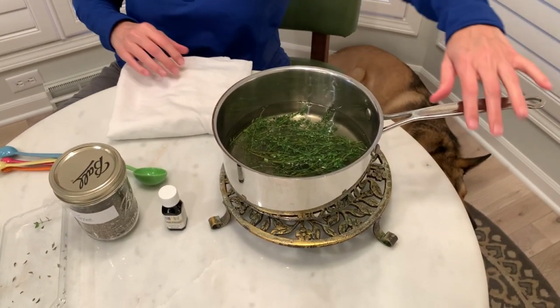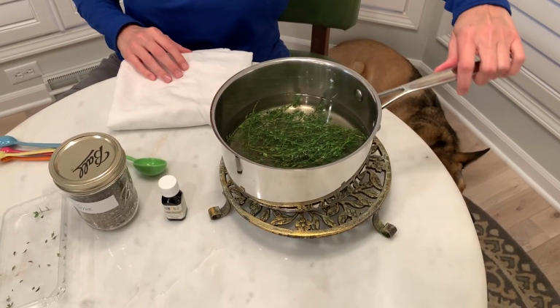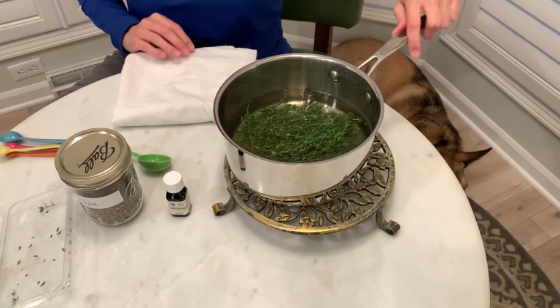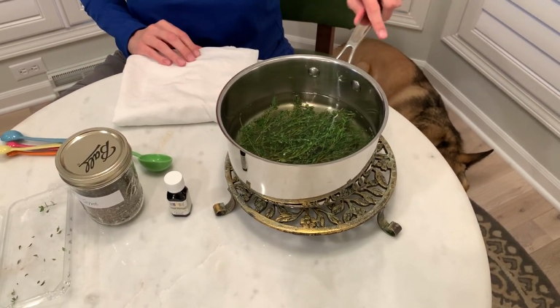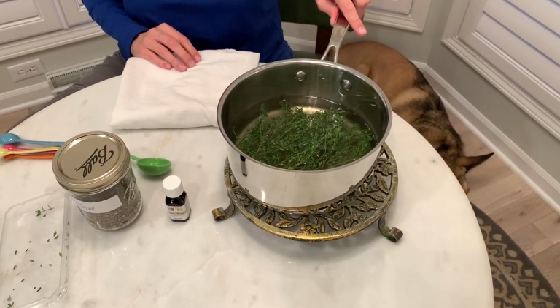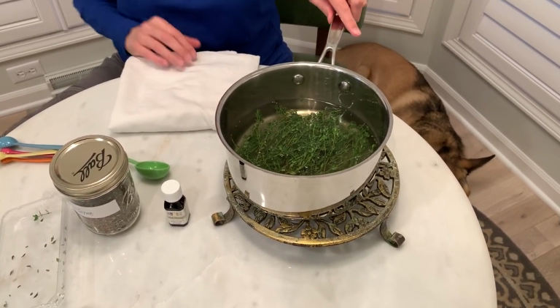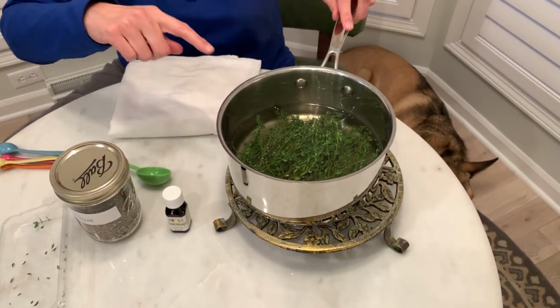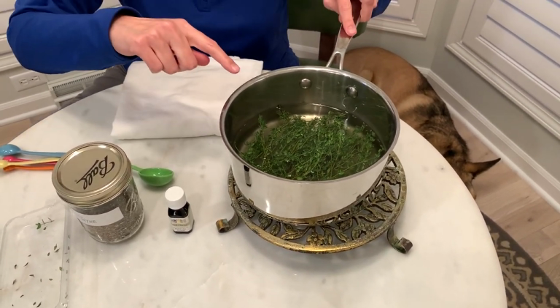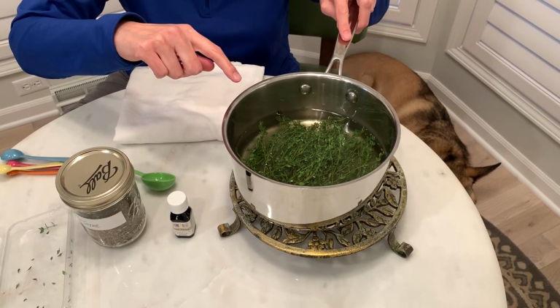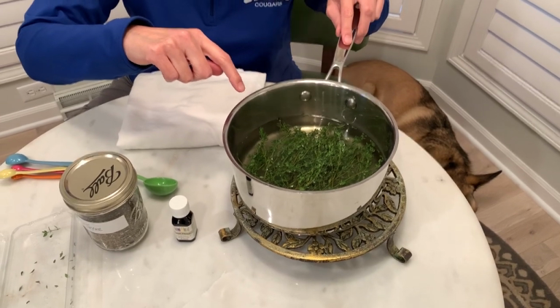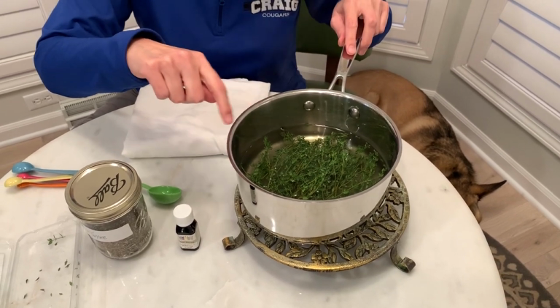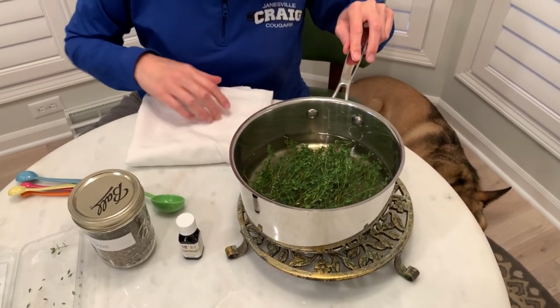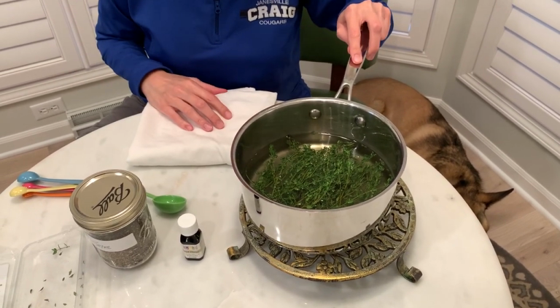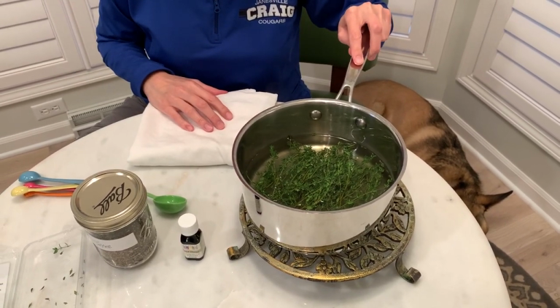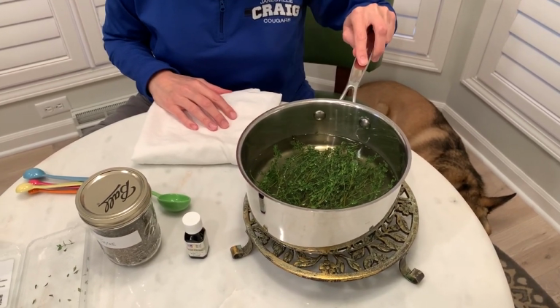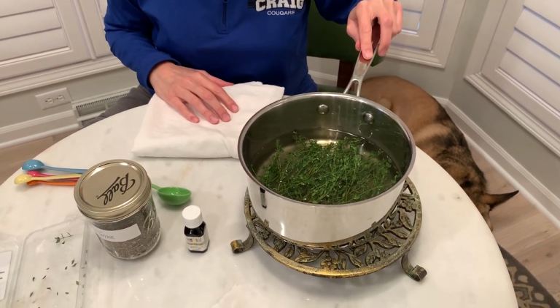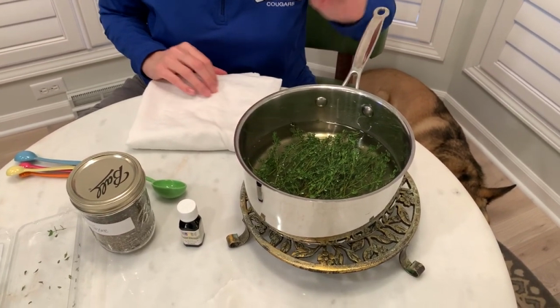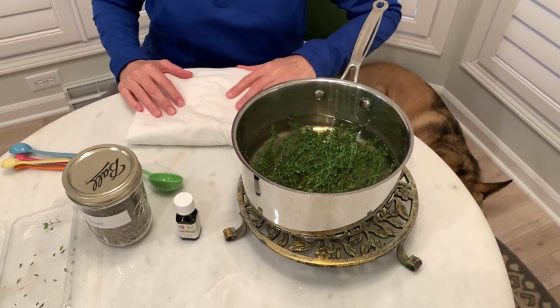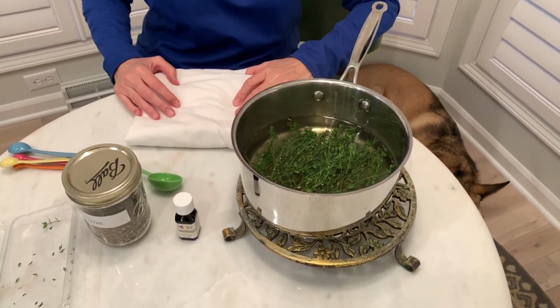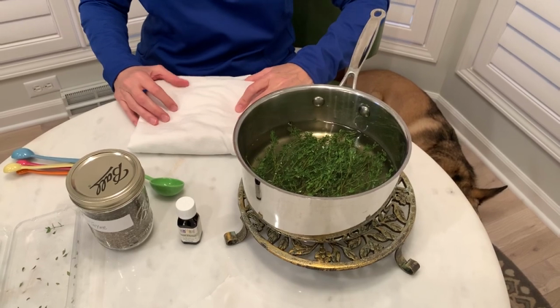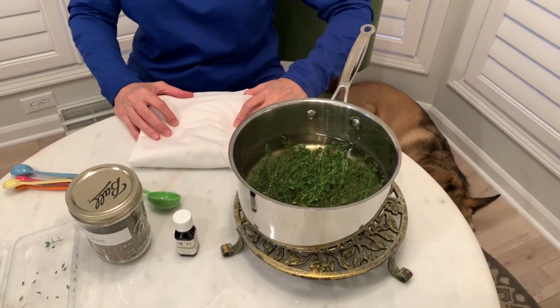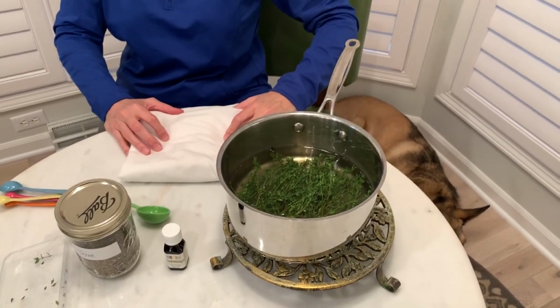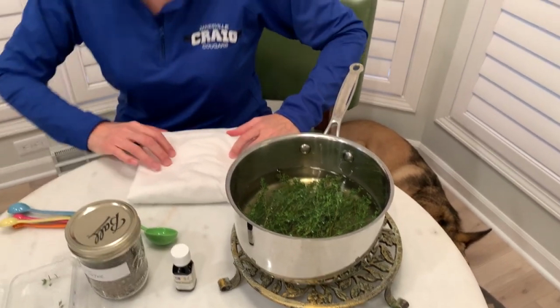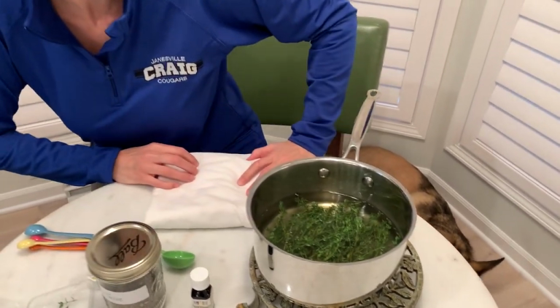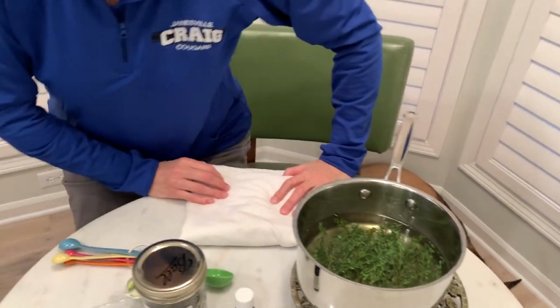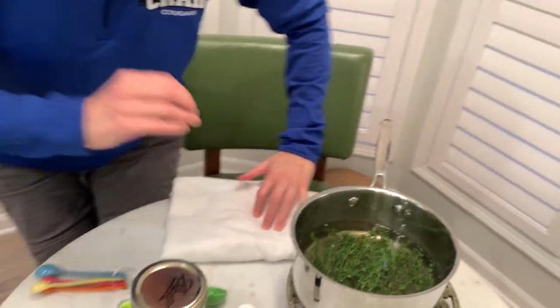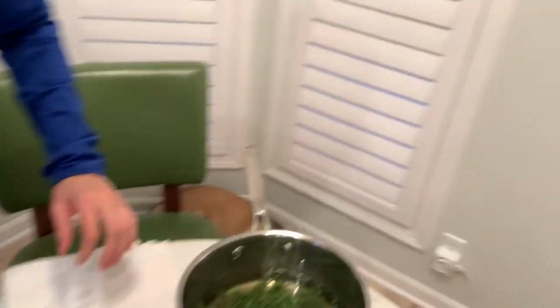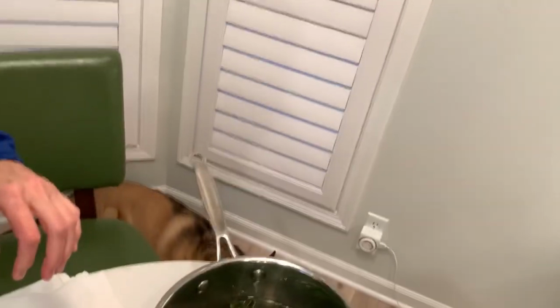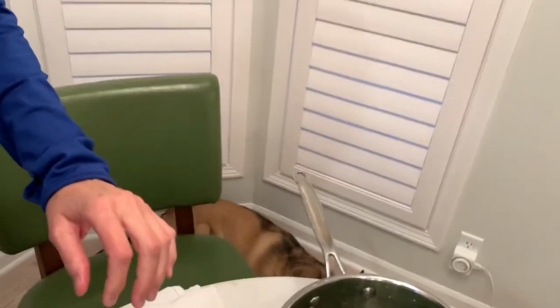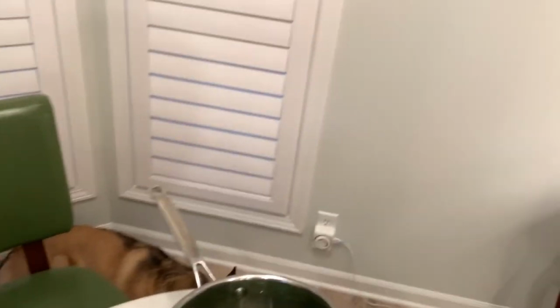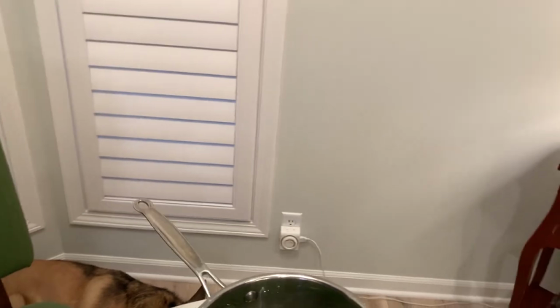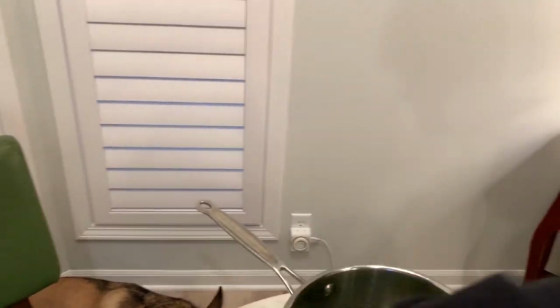There we have it, starting to smell really good. You can see in the kettle that some of the thyme is wilting and turning a darker green. Now I'm going to turn this over to my patient and we'll show you how to do a steam inhalation.